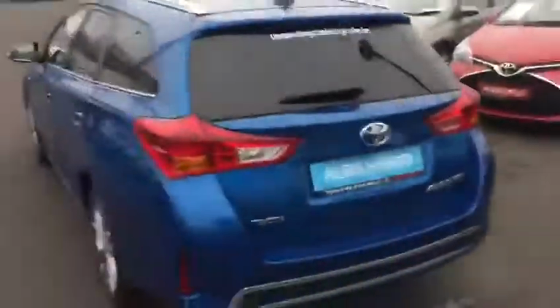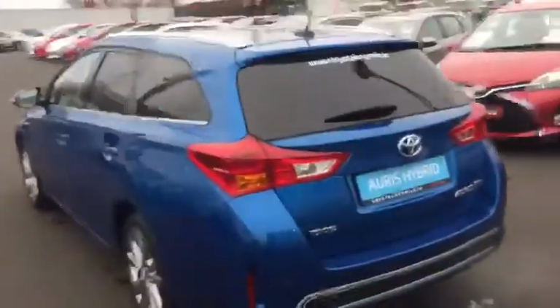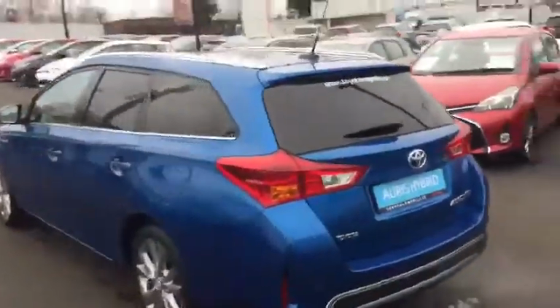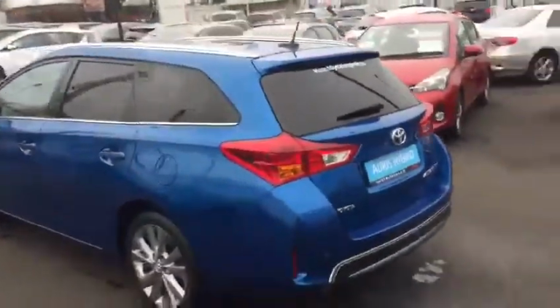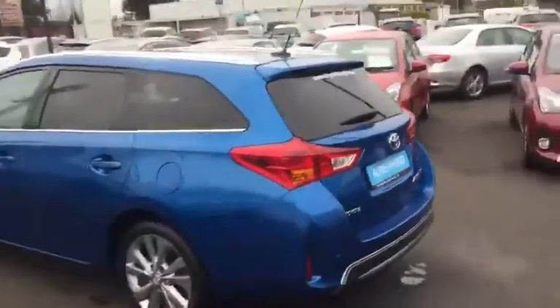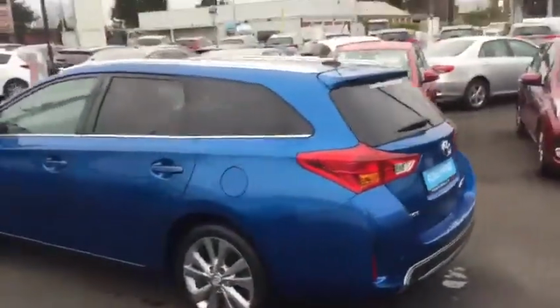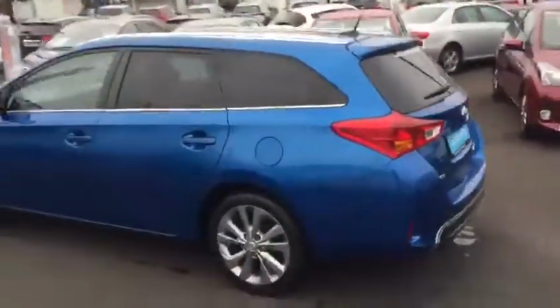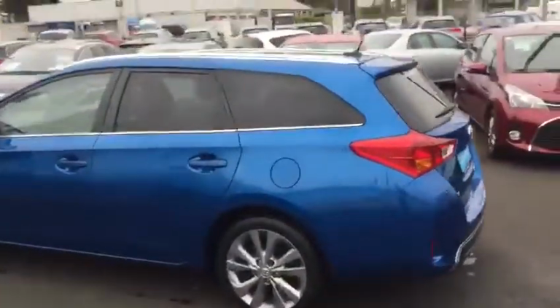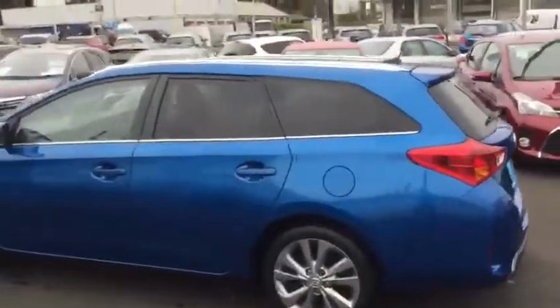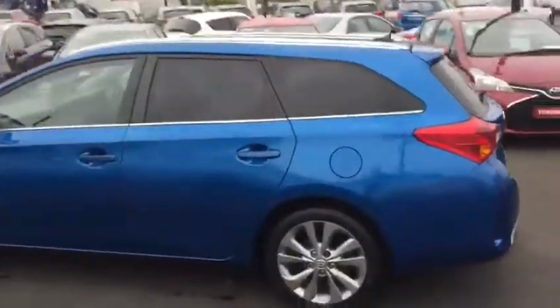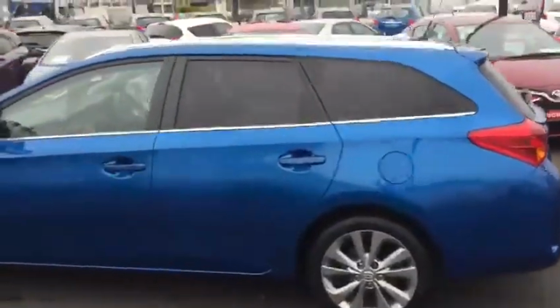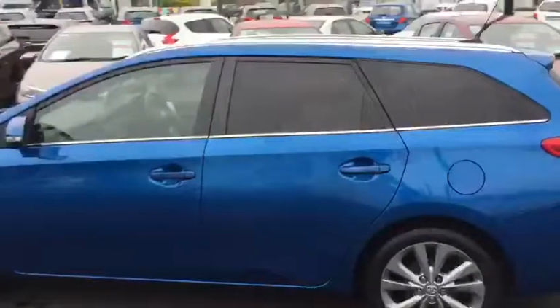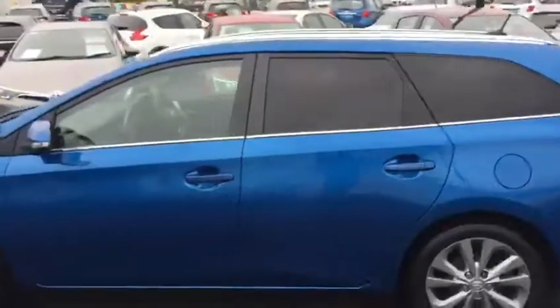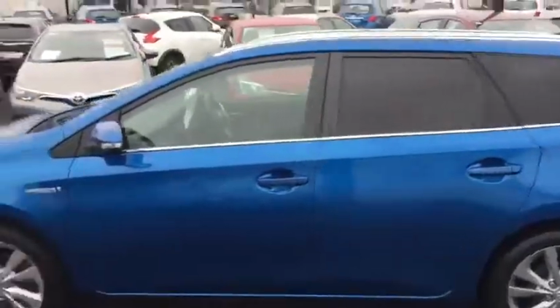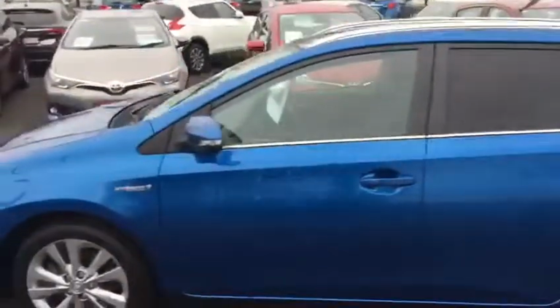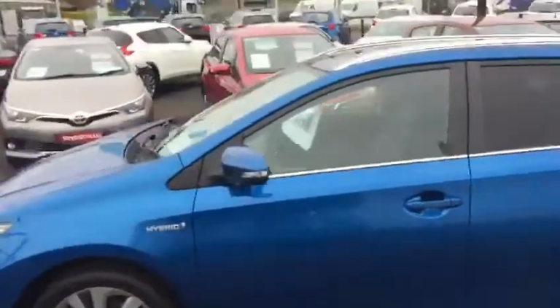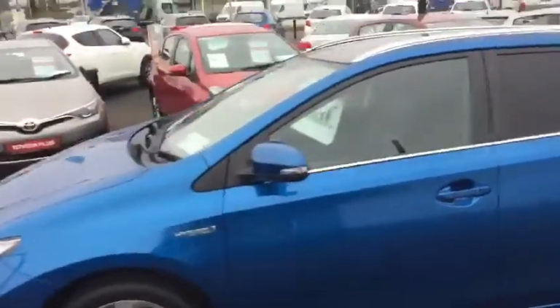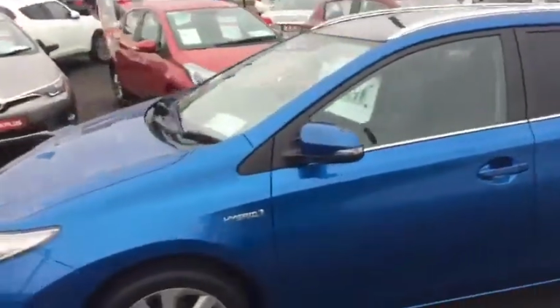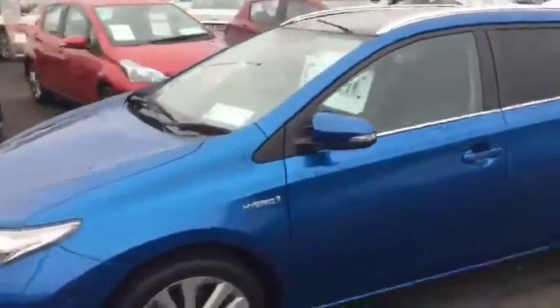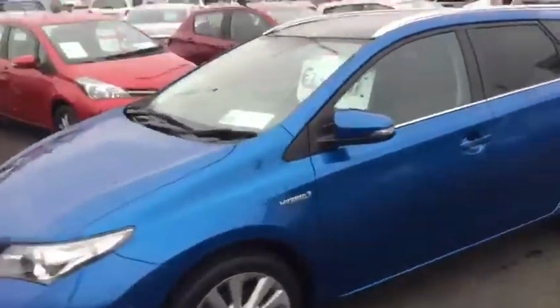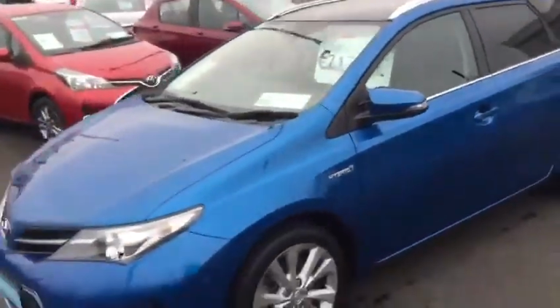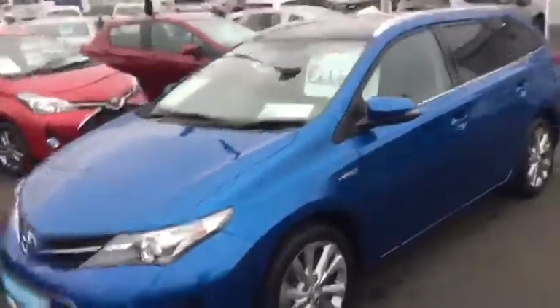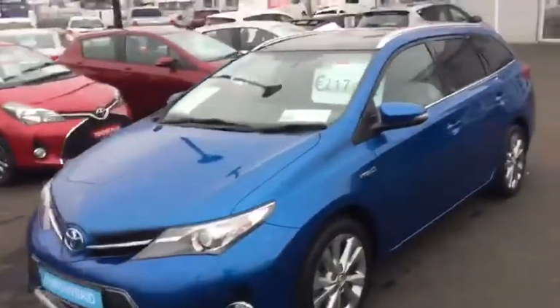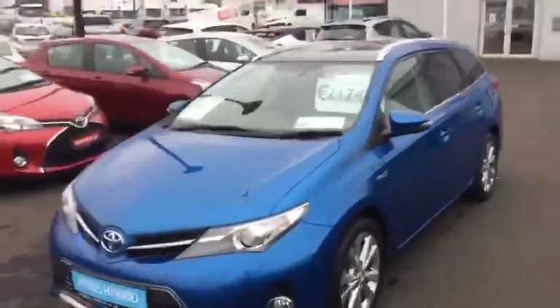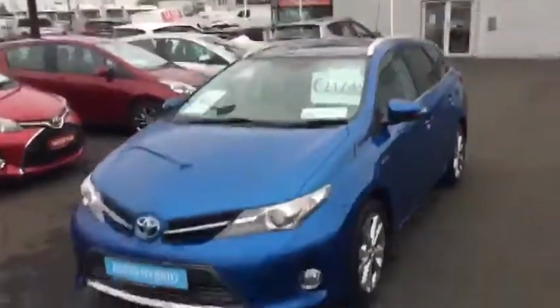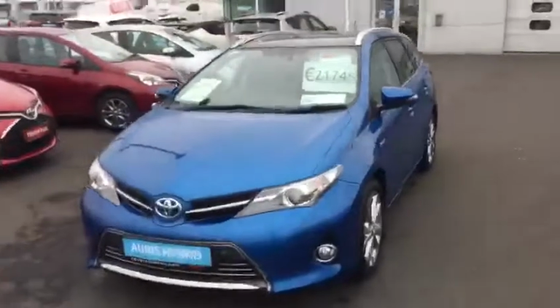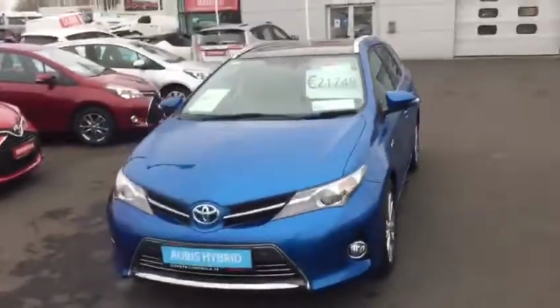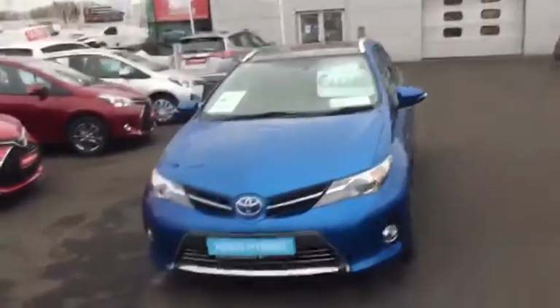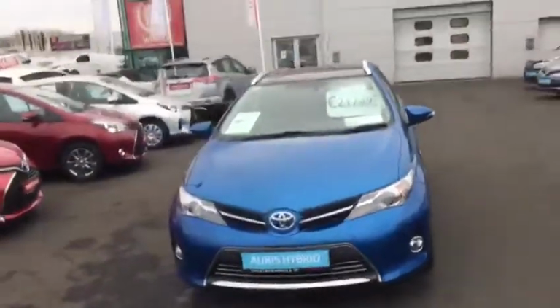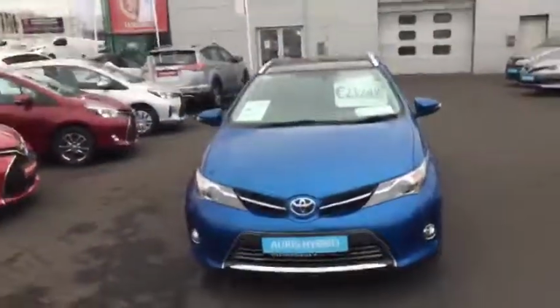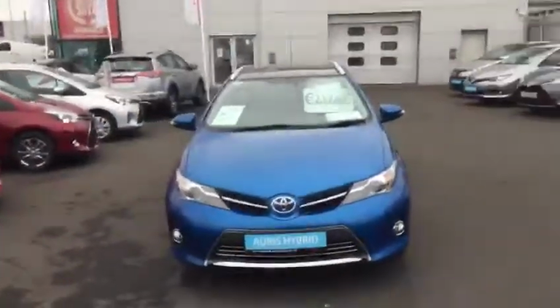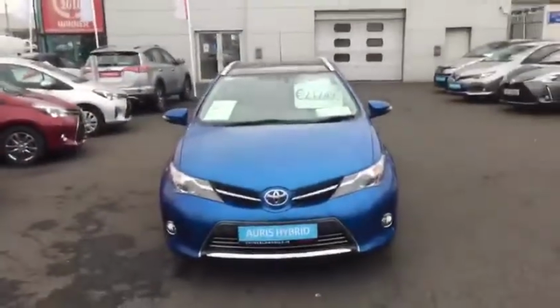This Auris hybrid estate comes with a year's warranty and a year's roadside assistance, full service history, and it's in the low tax bracket of 180 euro per year. This Auris is now available to view at Toyota Longmile.